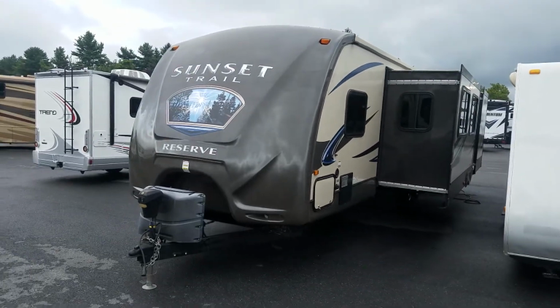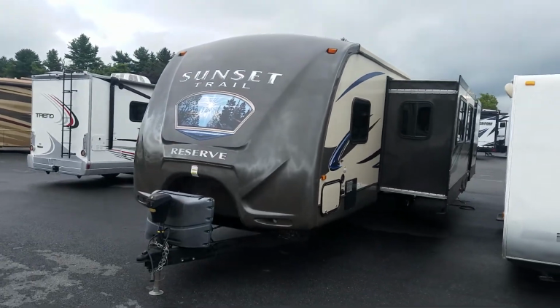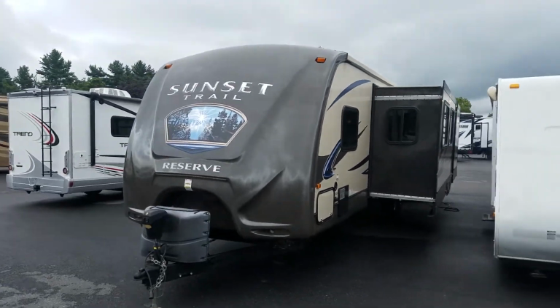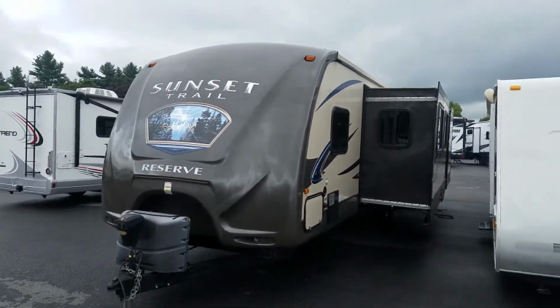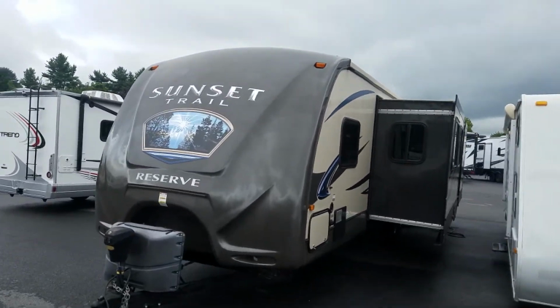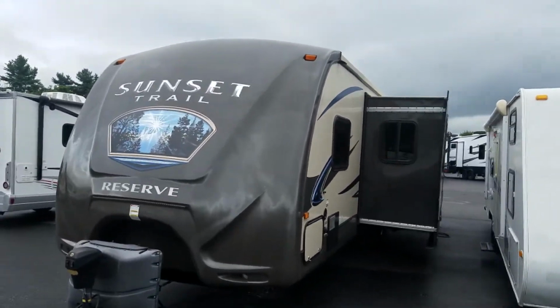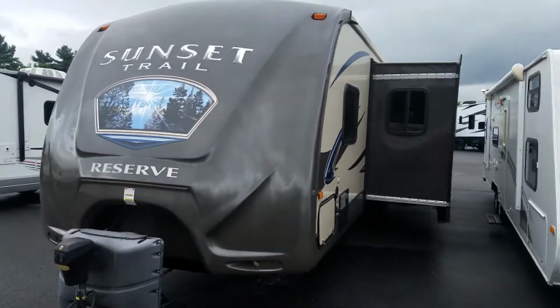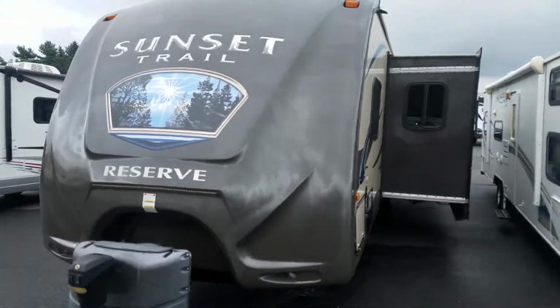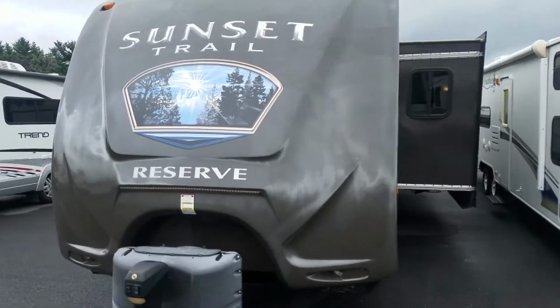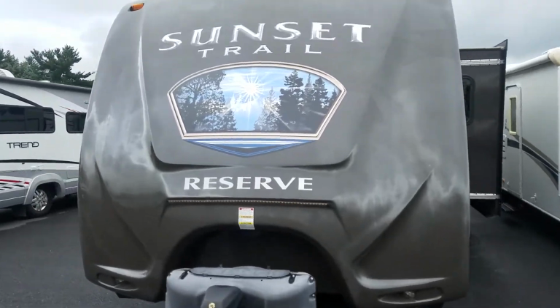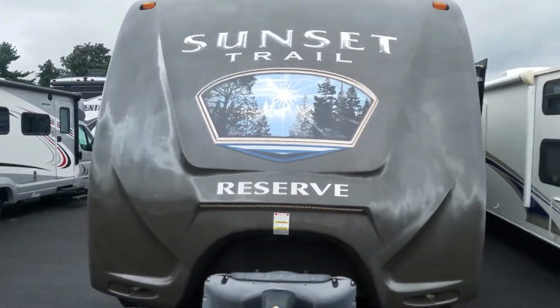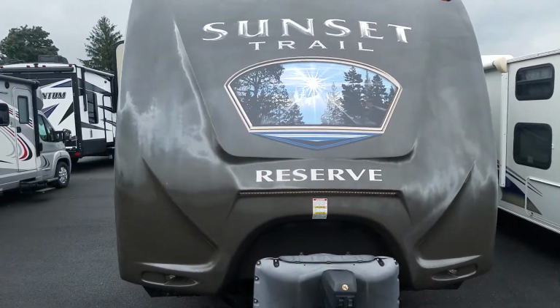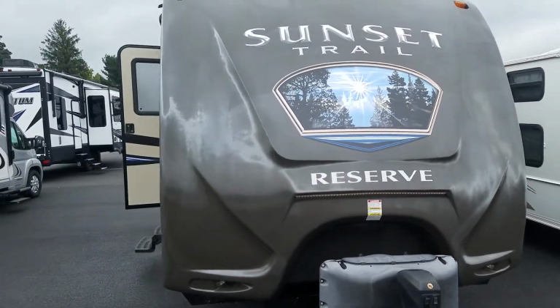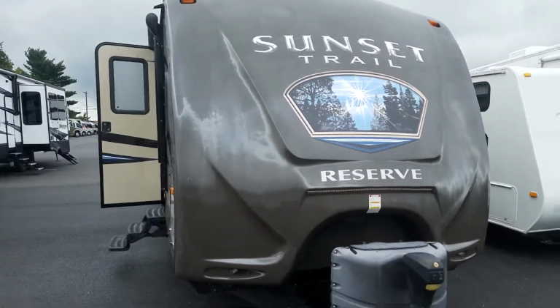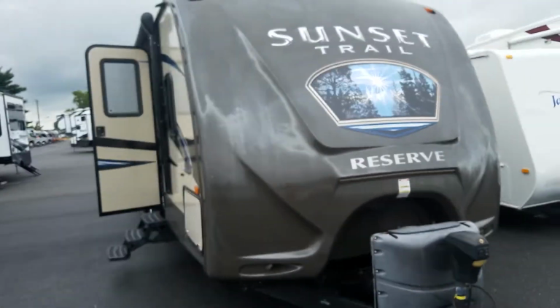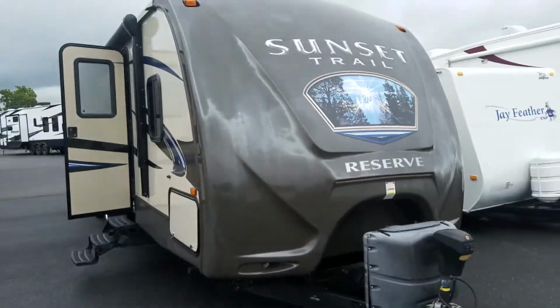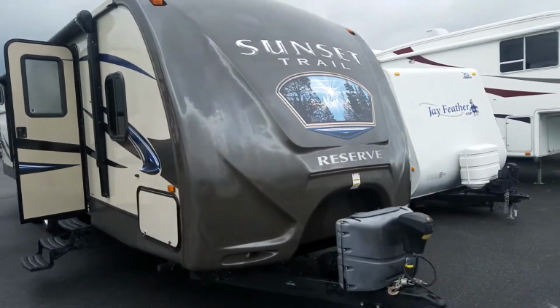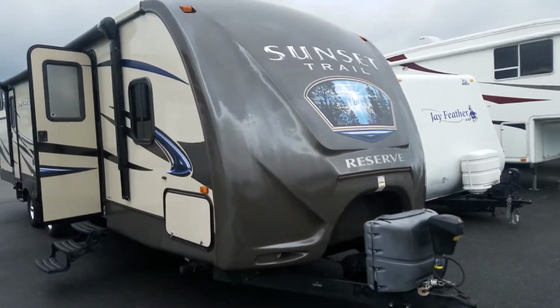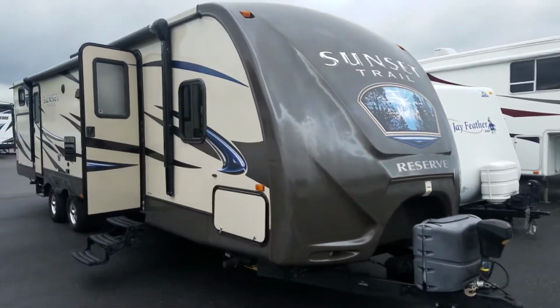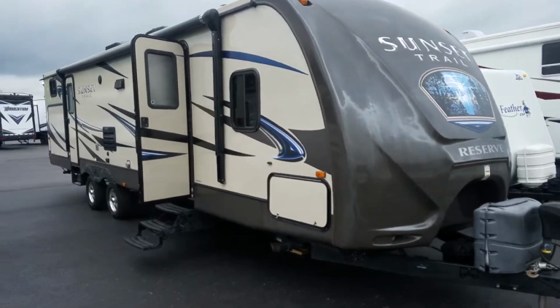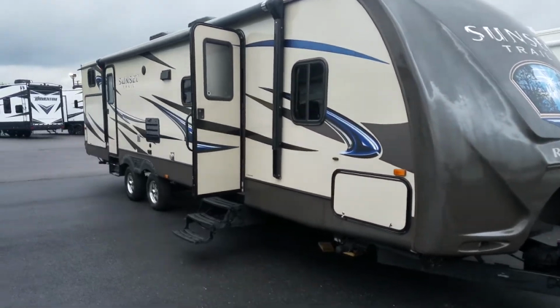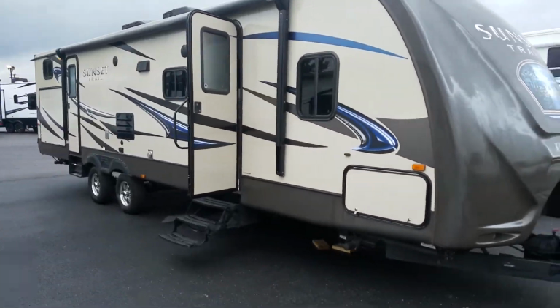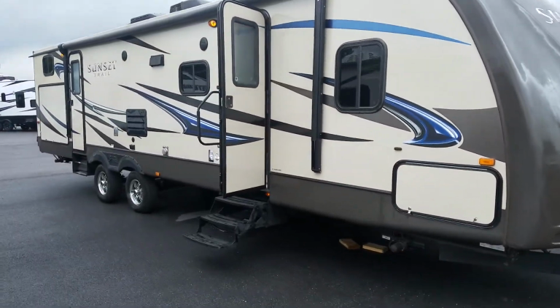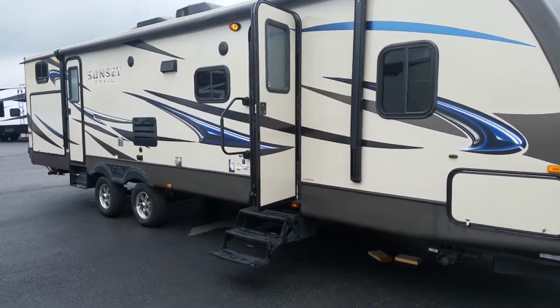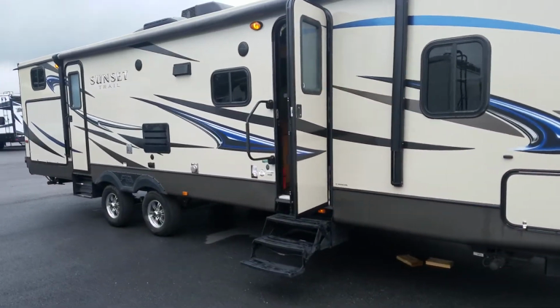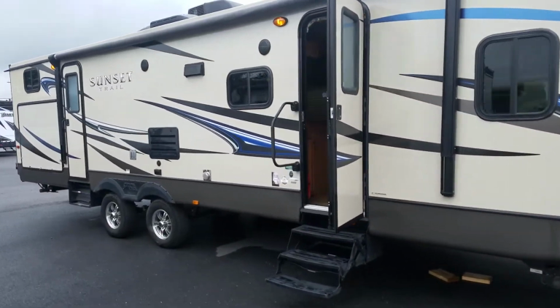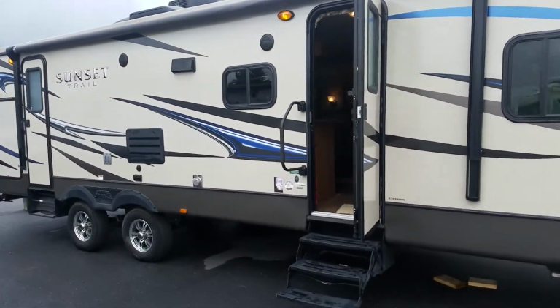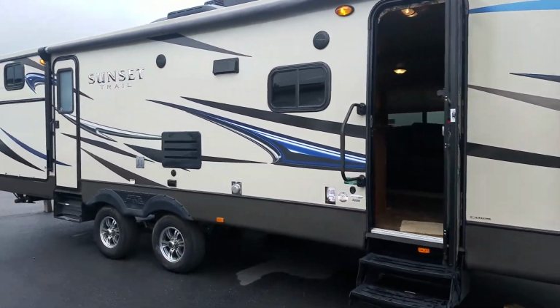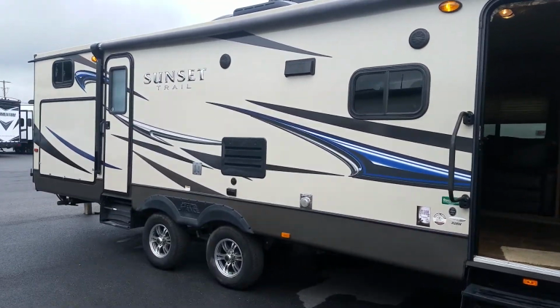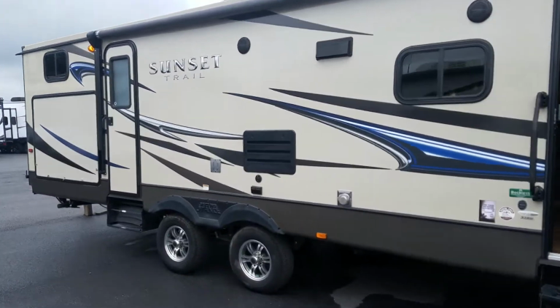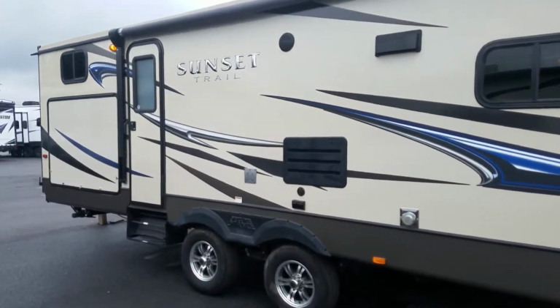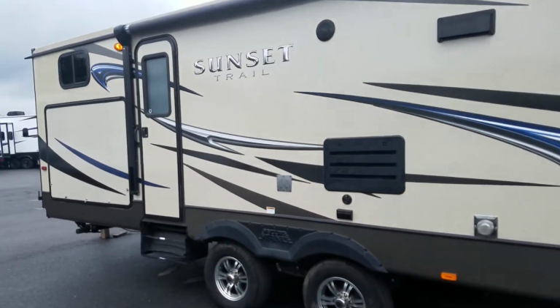Hi, this is Alex the eBay Guy here at Beckley's Camping Center in Thurmont, Maryland, and today I am bringing you the 2014 Sunset Trail Reserve, model 32BH. This is a bunkhouse with an outdoor kitchen.